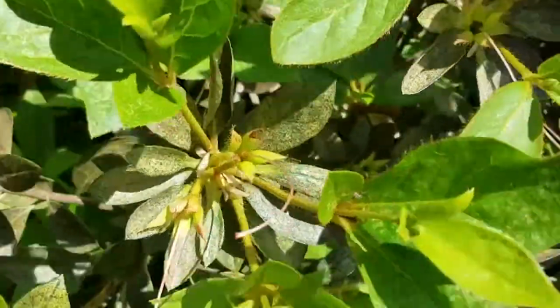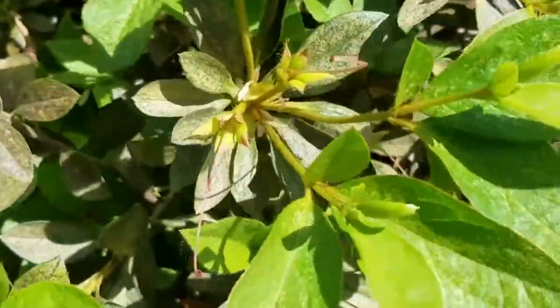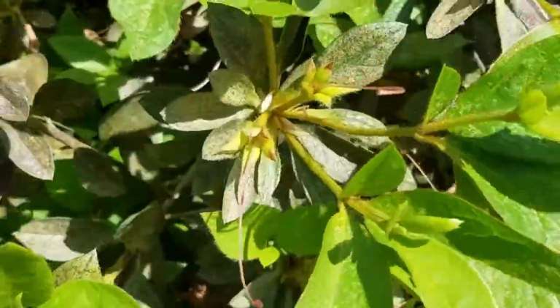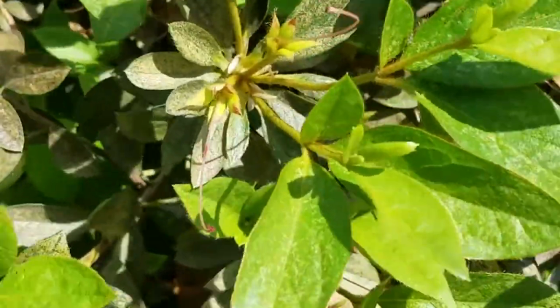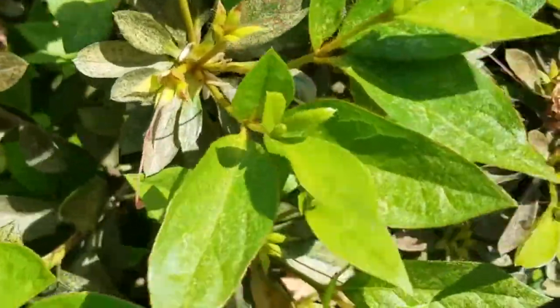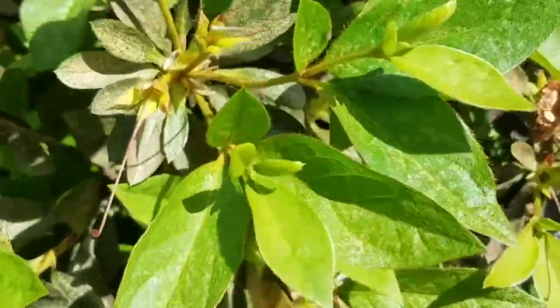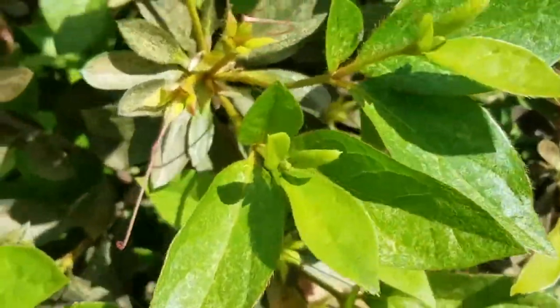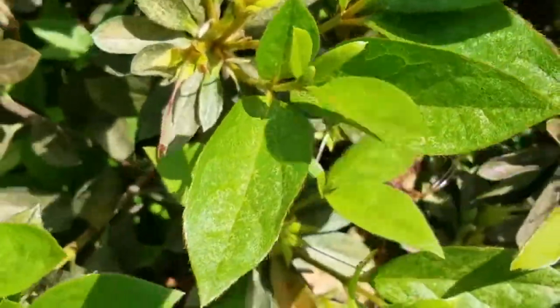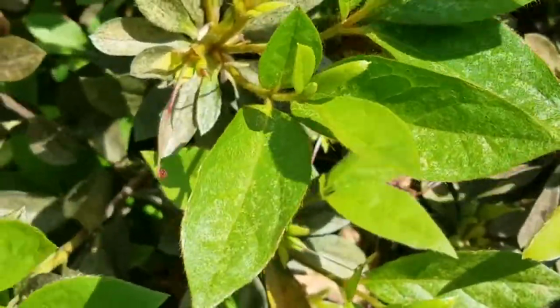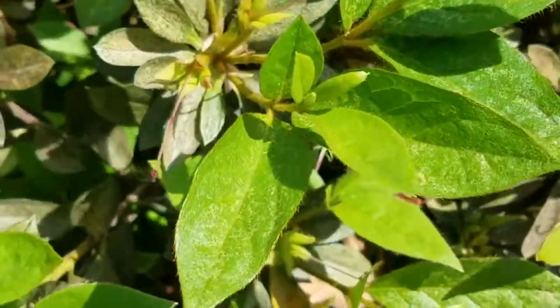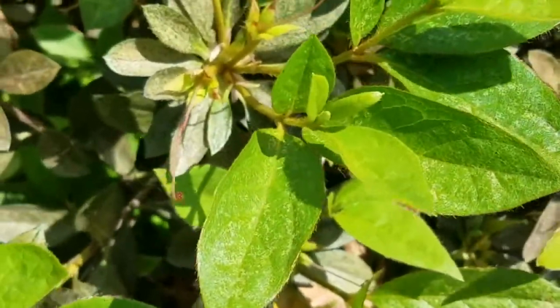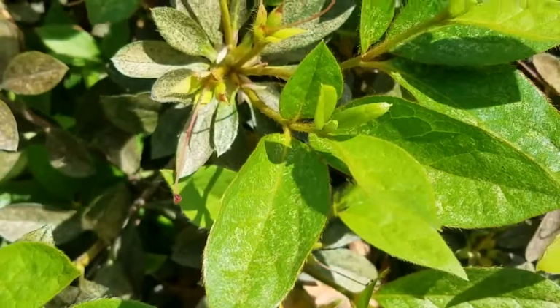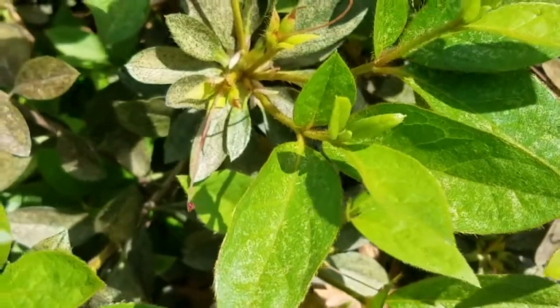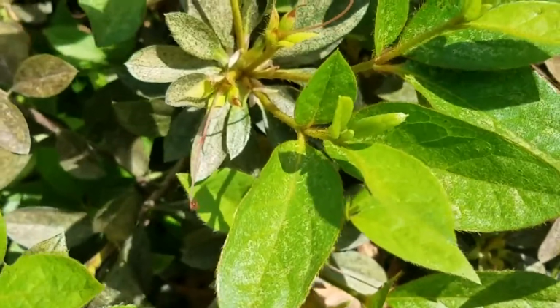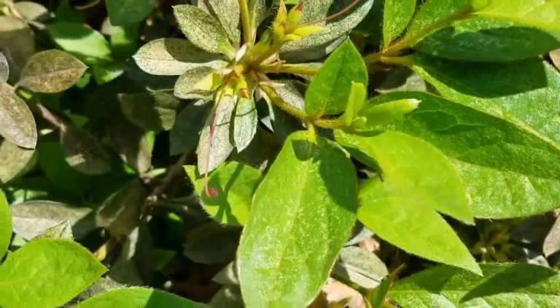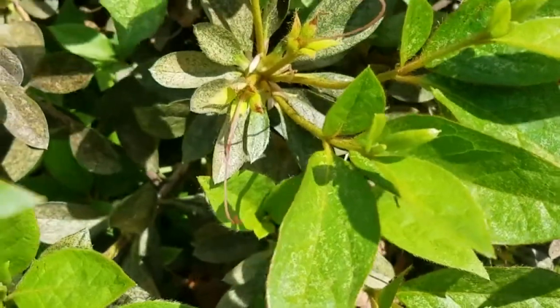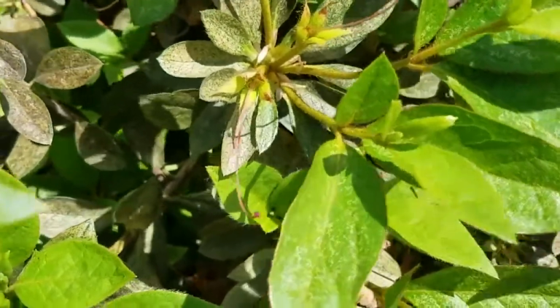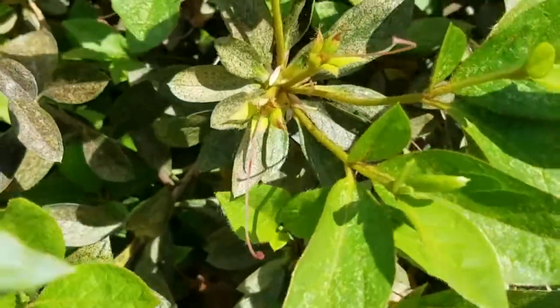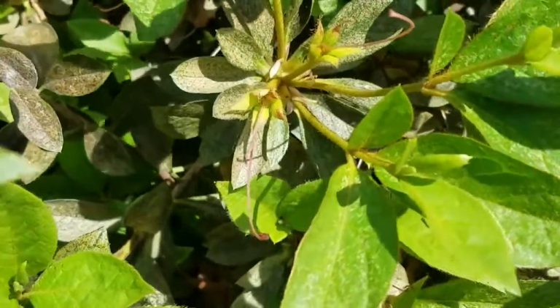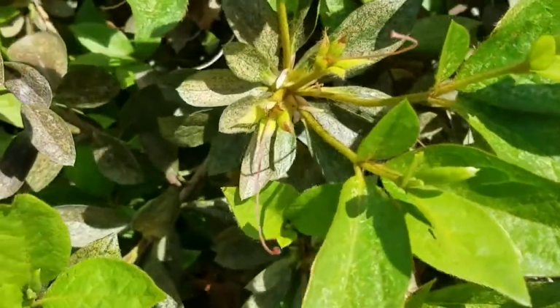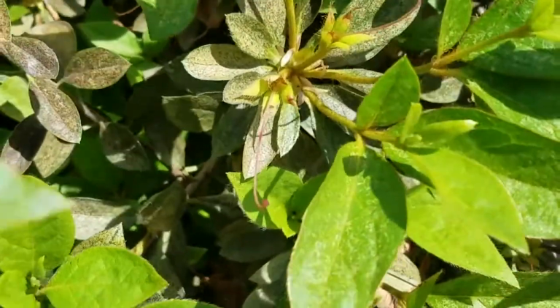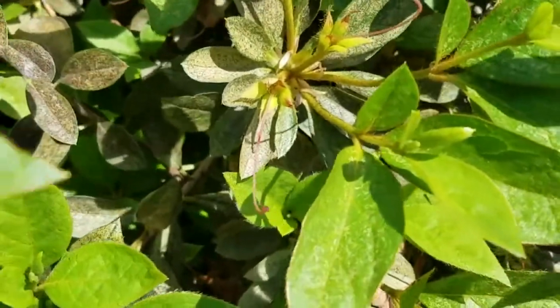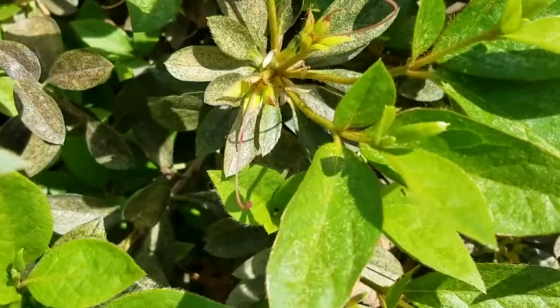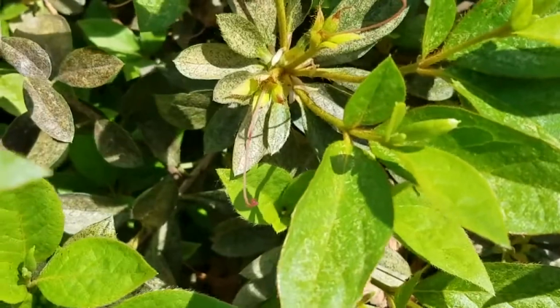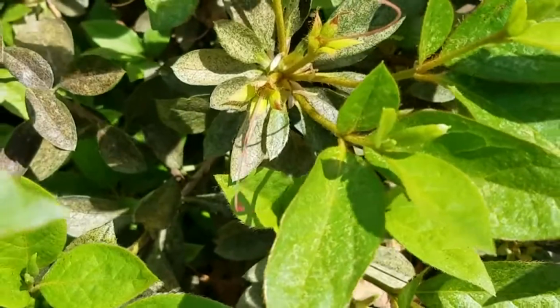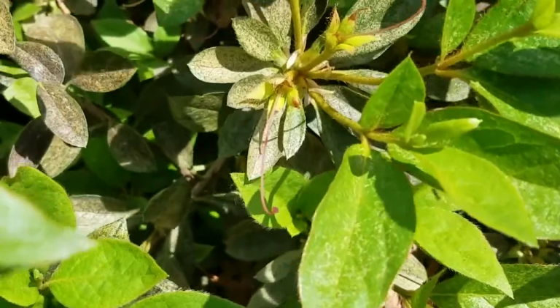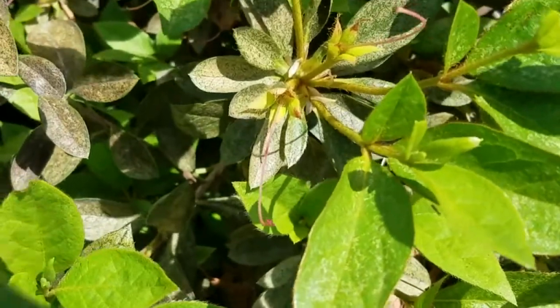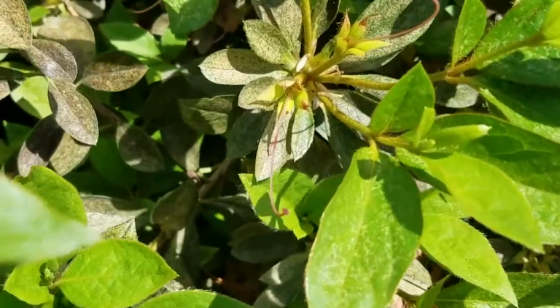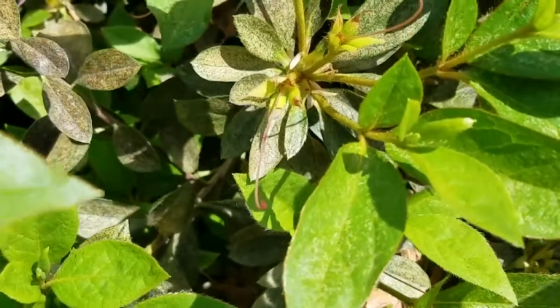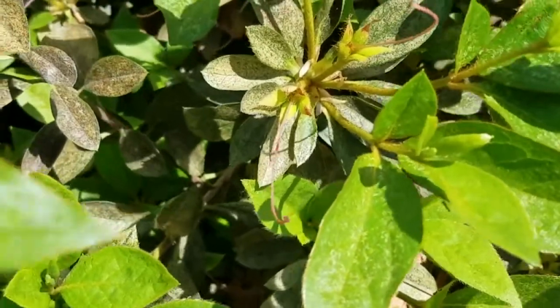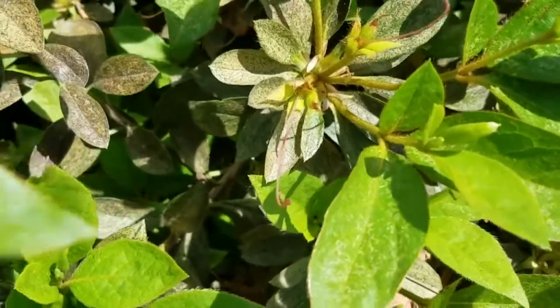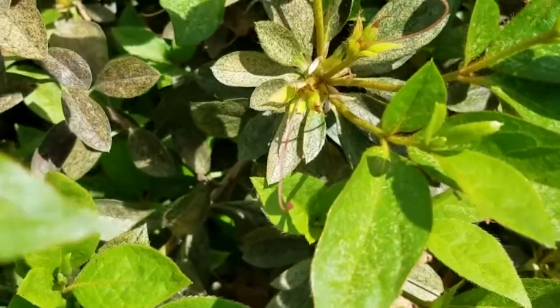The ones that are more towards the front are newer growth and you can see the stippling, and then ones that are a little bit deeper in the plant are older growth that's been stippled — eventually those leaves may fall off. Our treatments do help contain this insect.